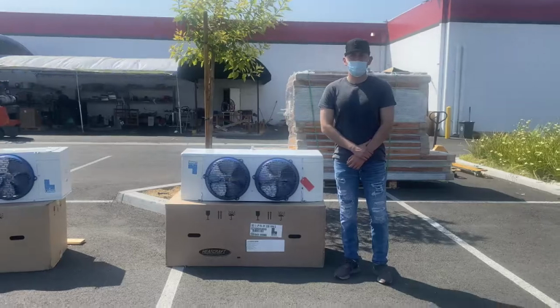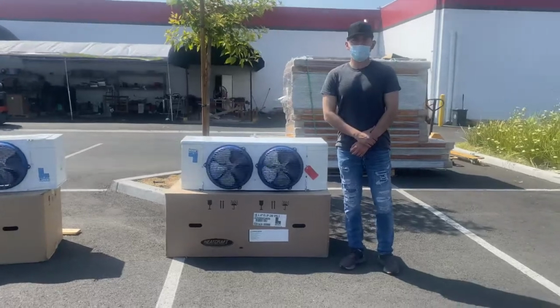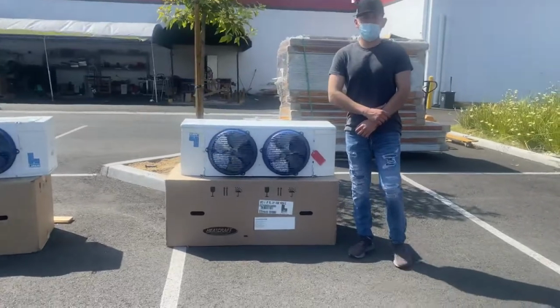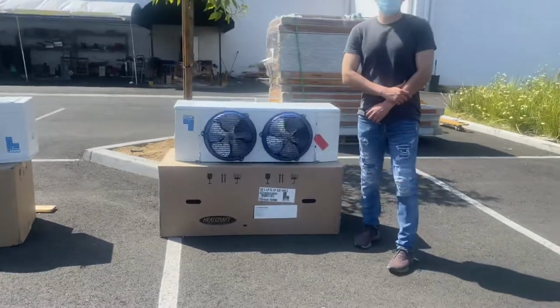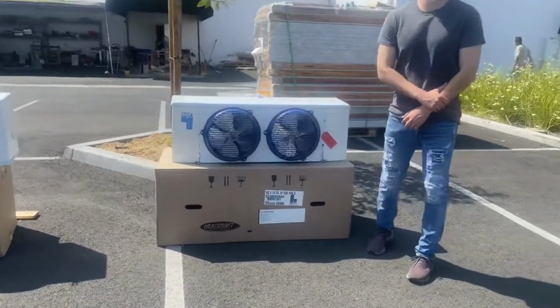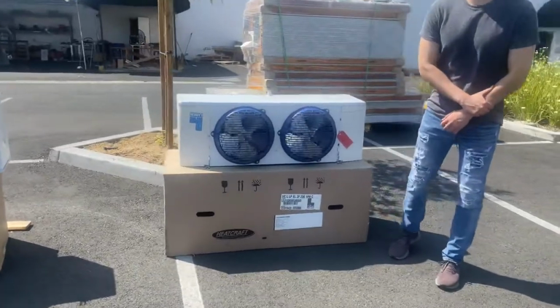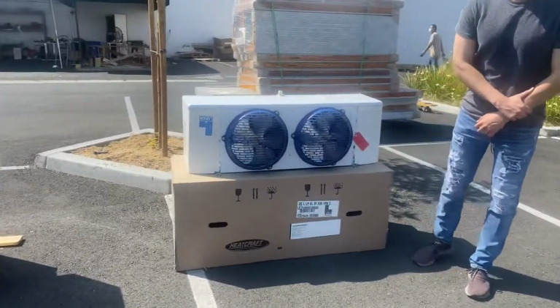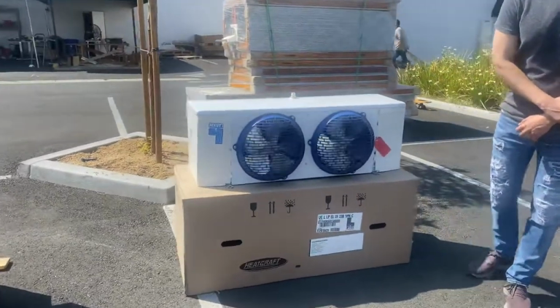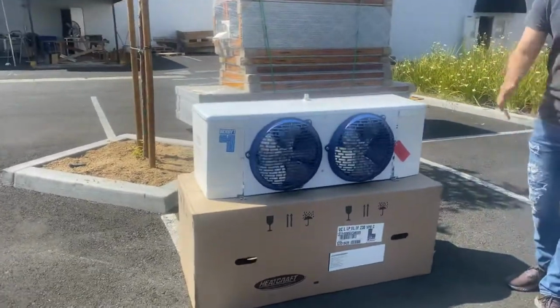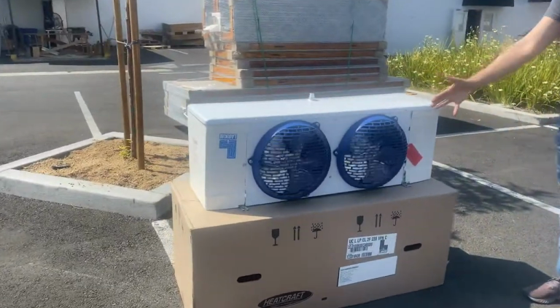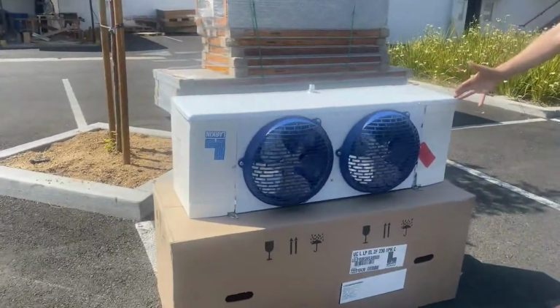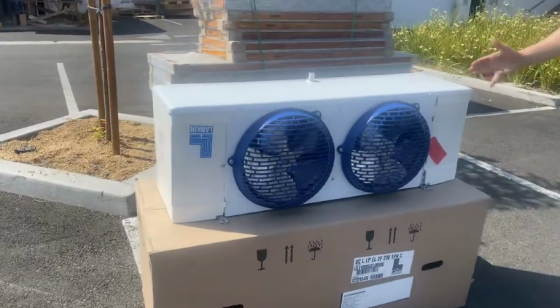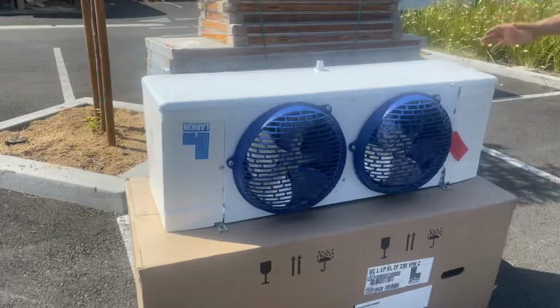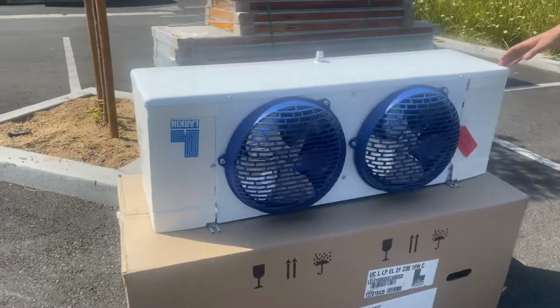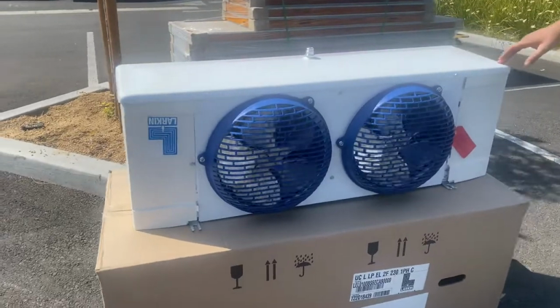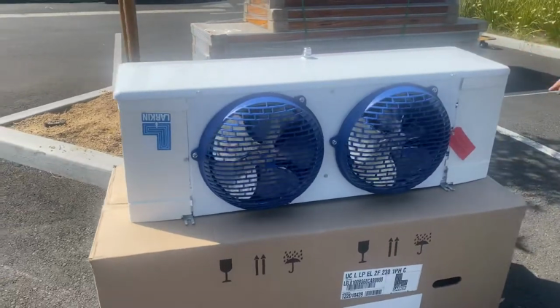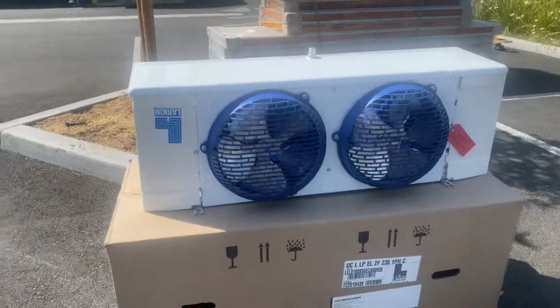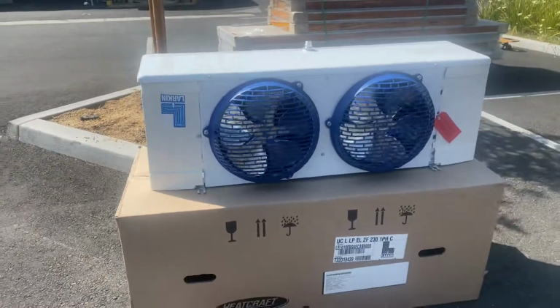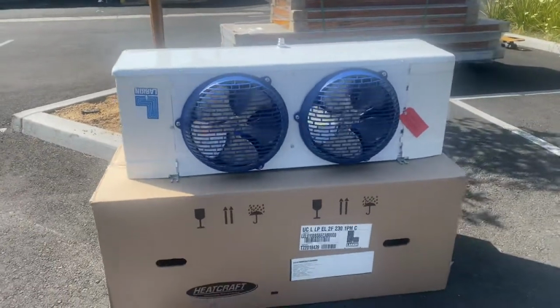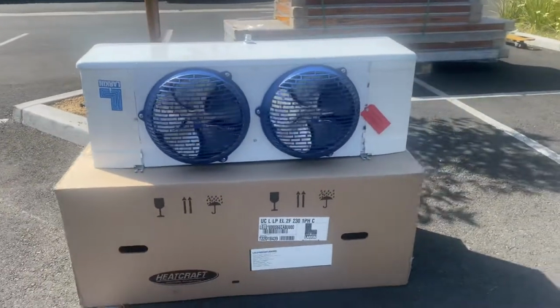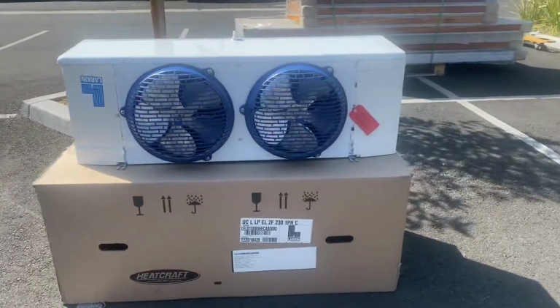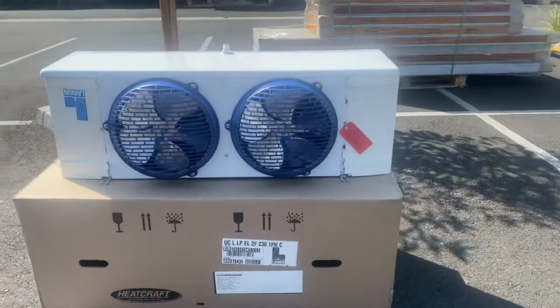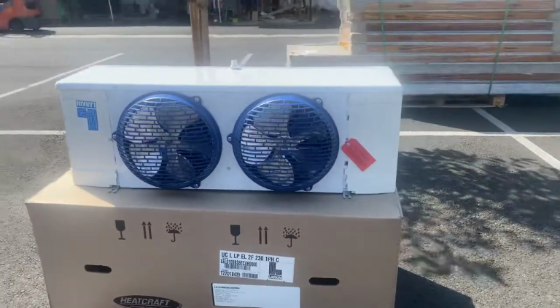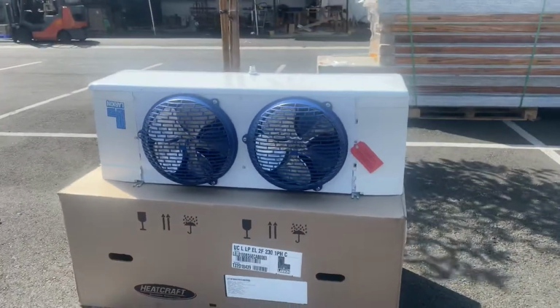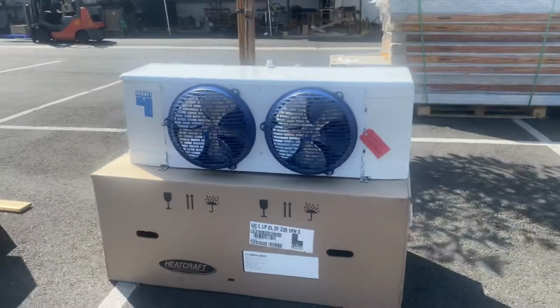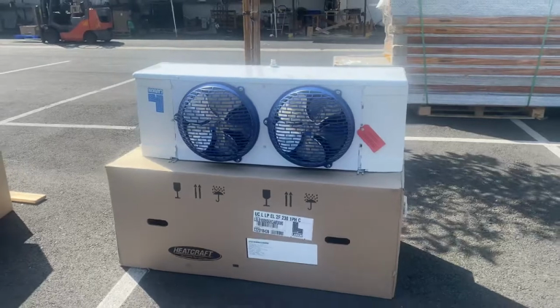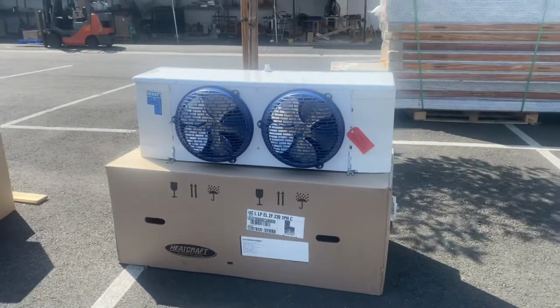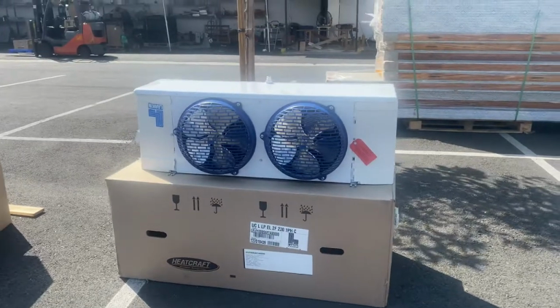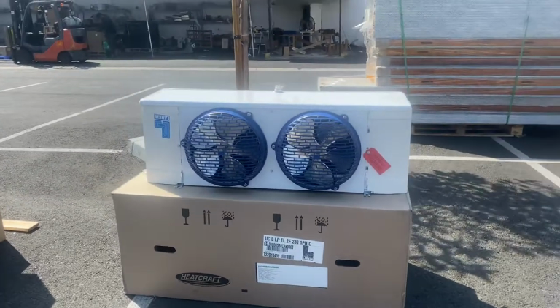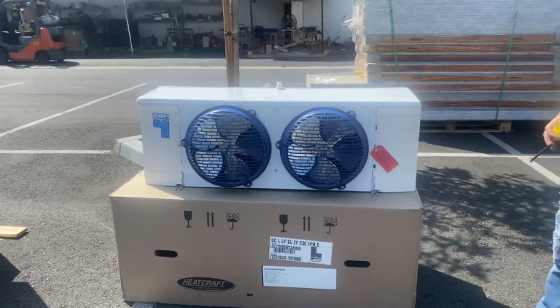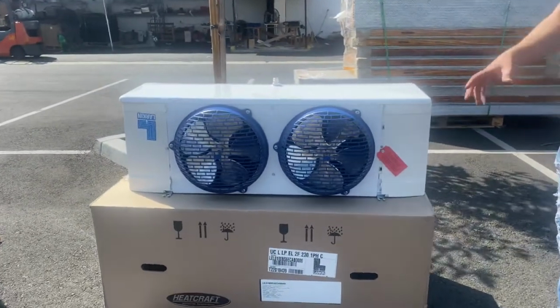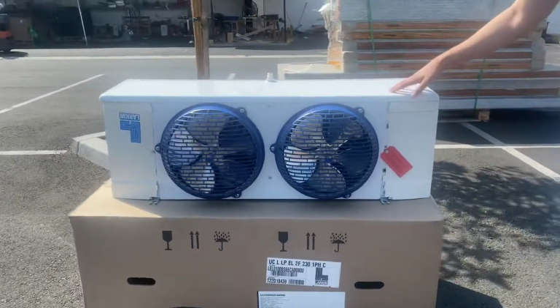Hello everybody, today we're going to go ahead and demonstrate to you one of our brand new items to my right. You're looking at our EVAP fan coil. This is going to be obviously your cooling system for your box — this is going to be for freezer.